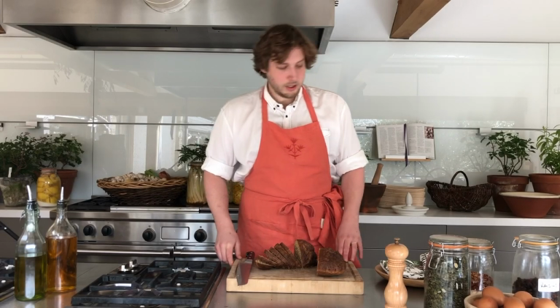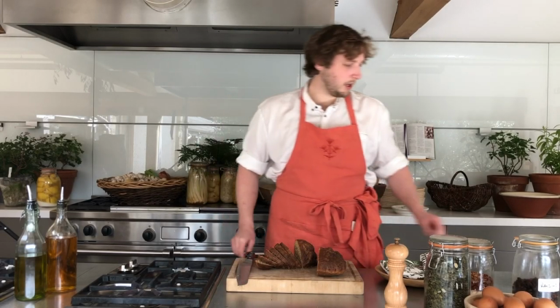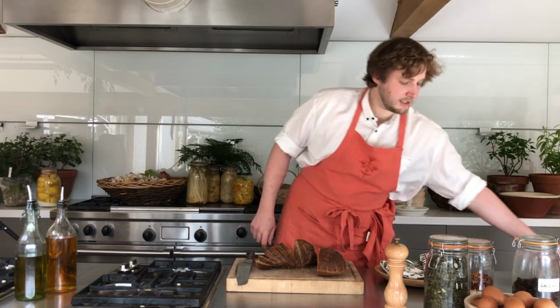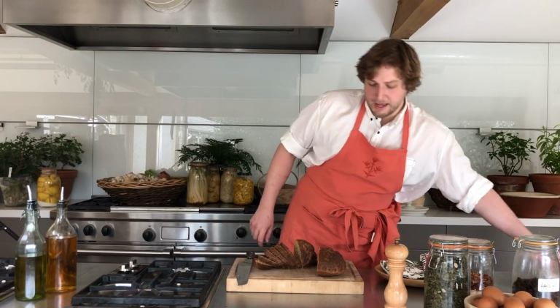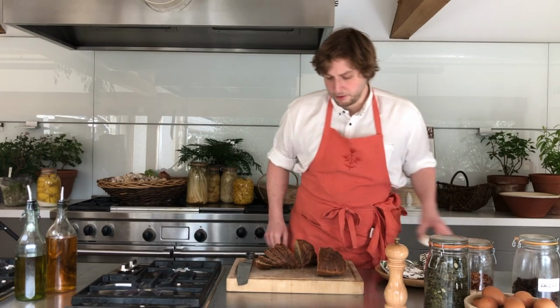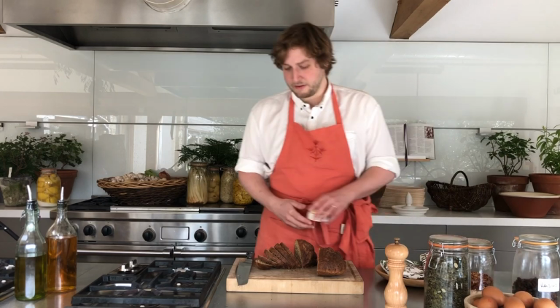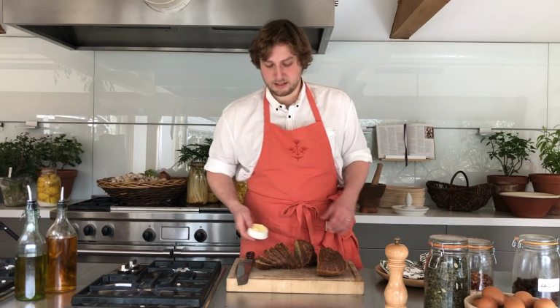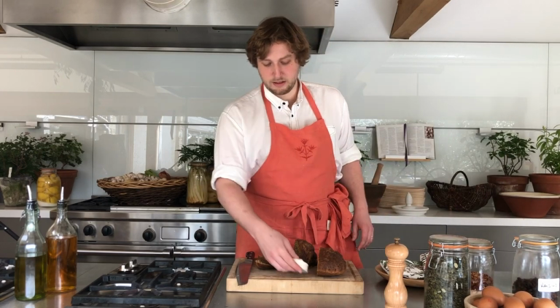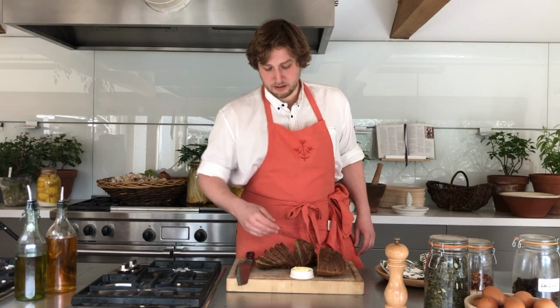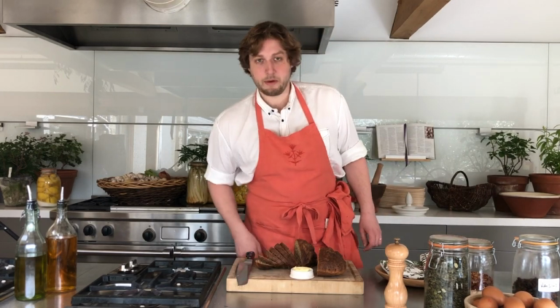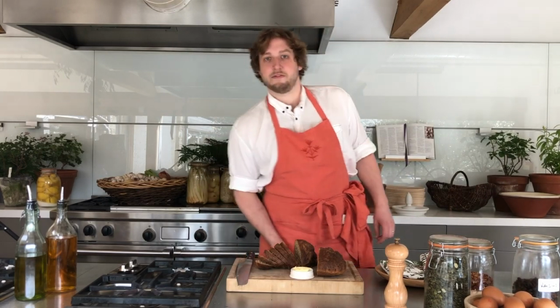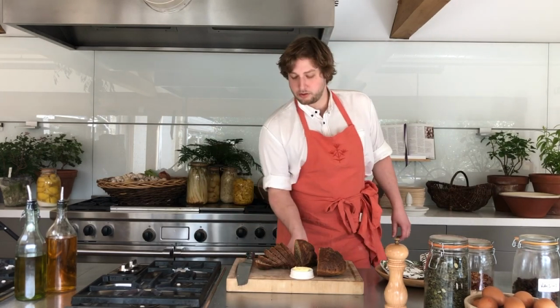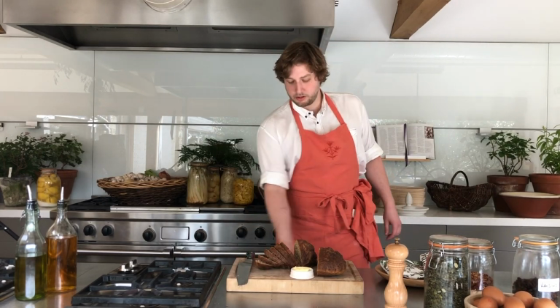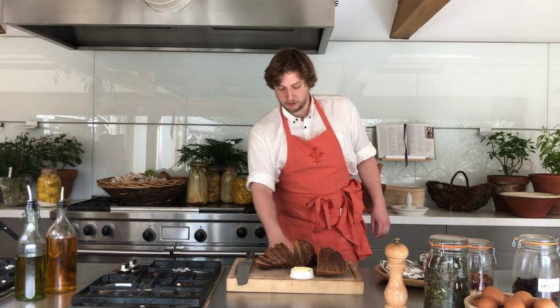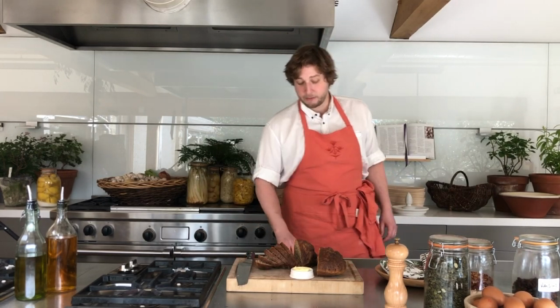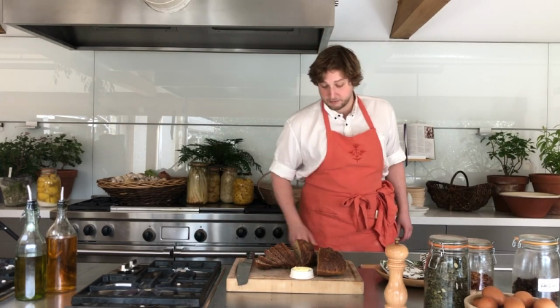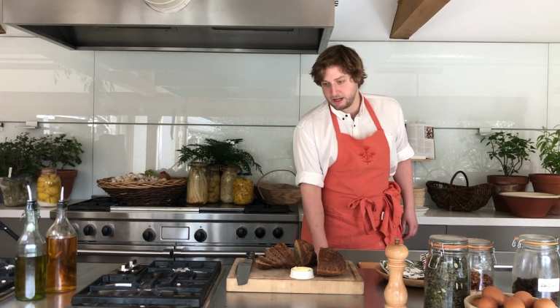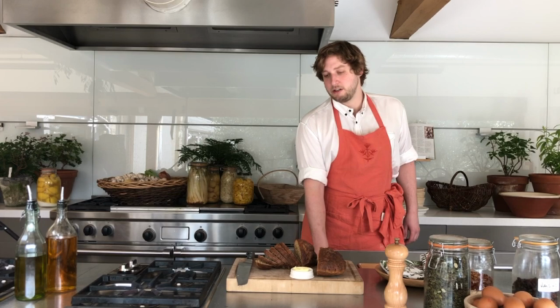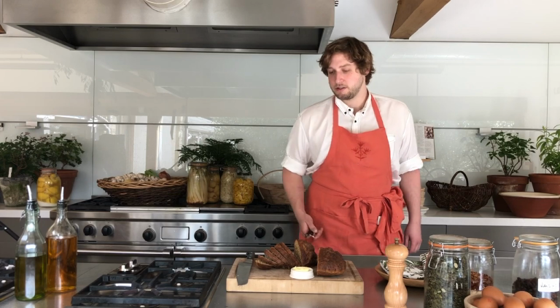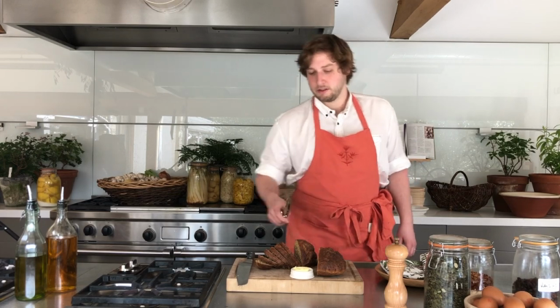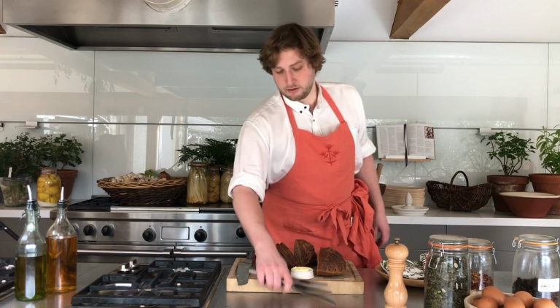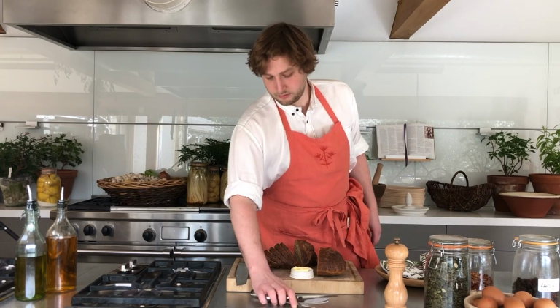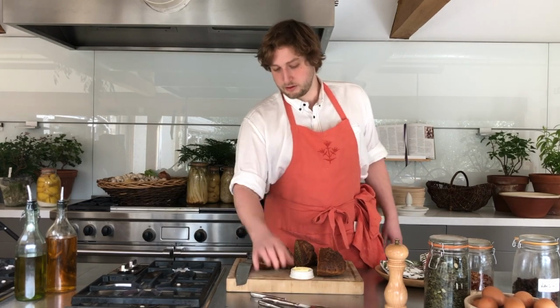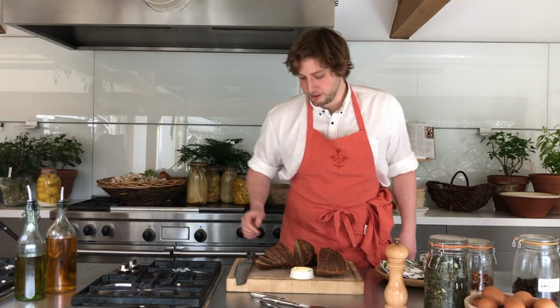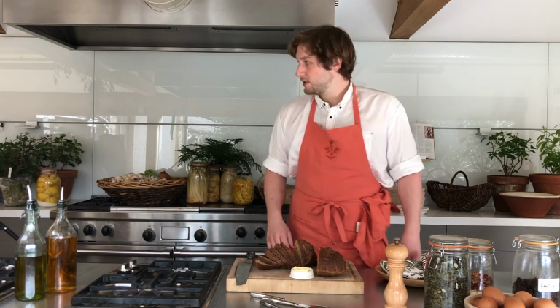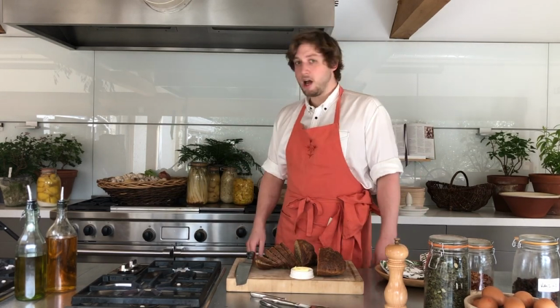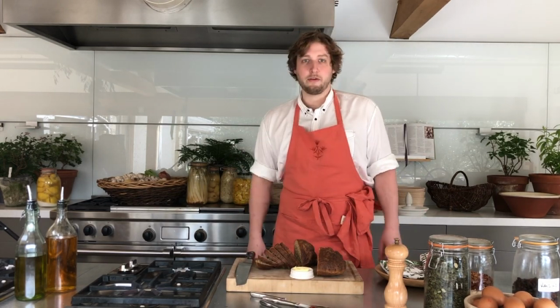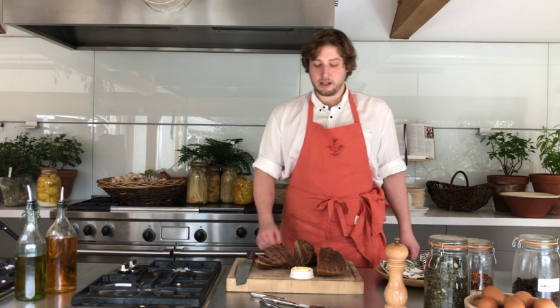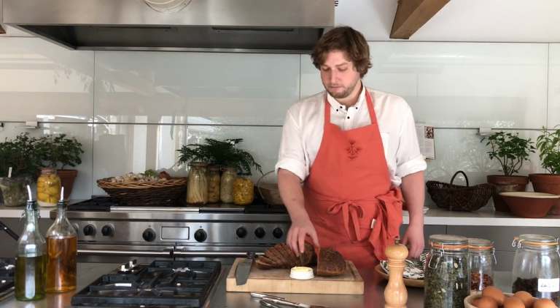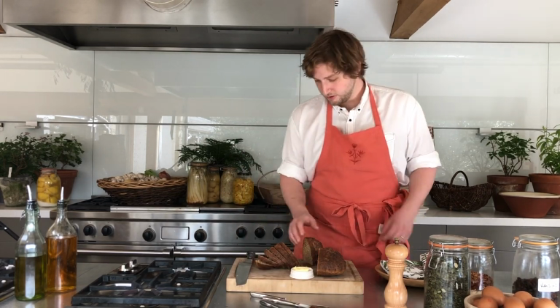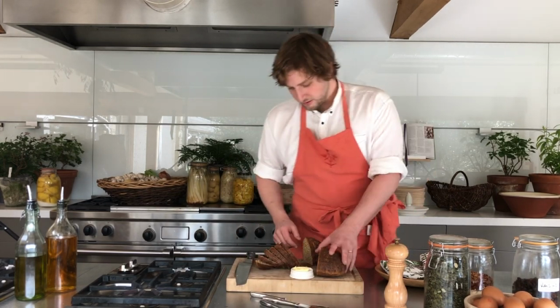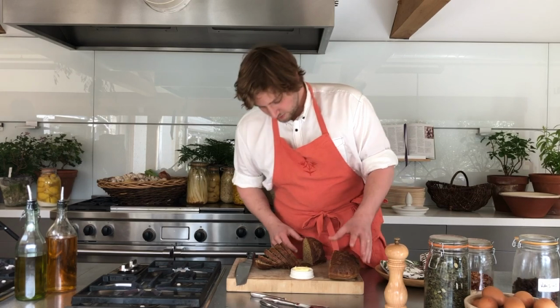It'll last a day, but after that it's probably best for toast. Soda bread does make the best toast. We can give it a try if anyone would like some.